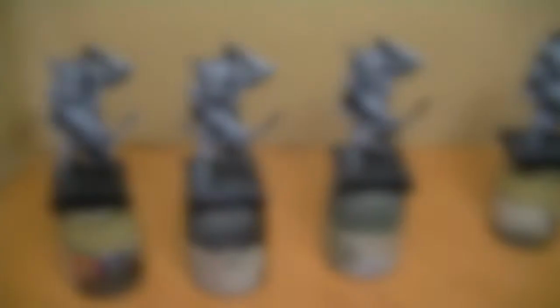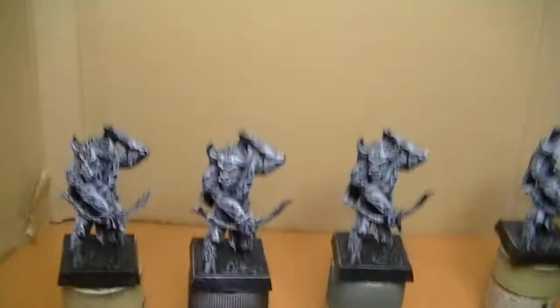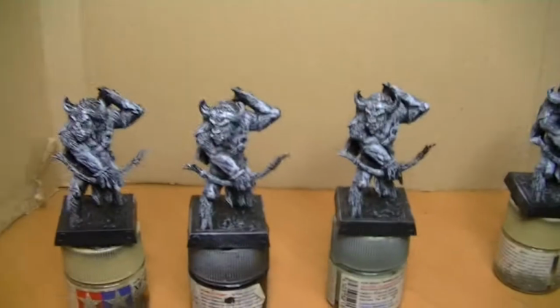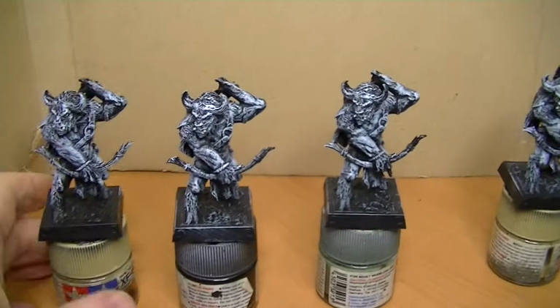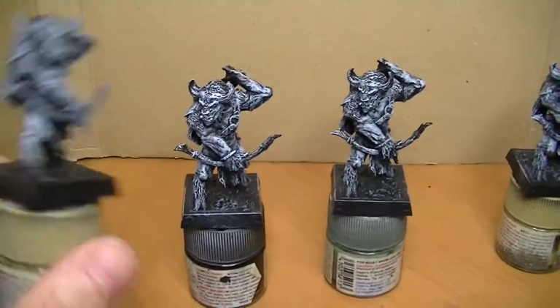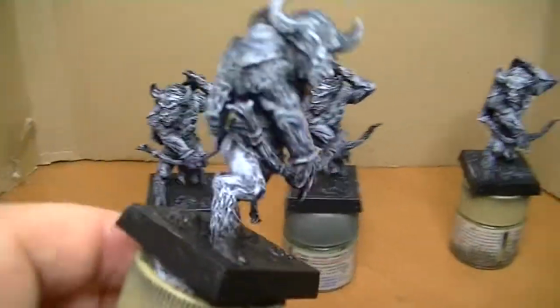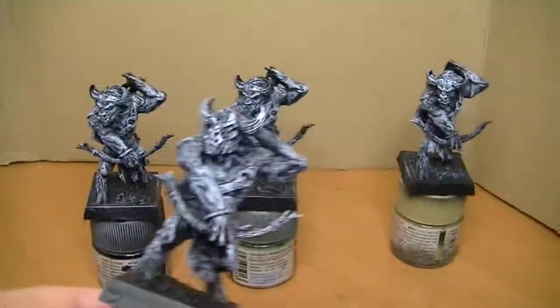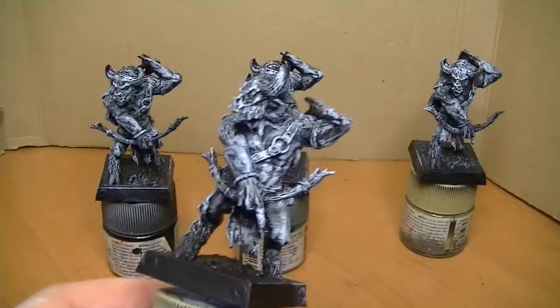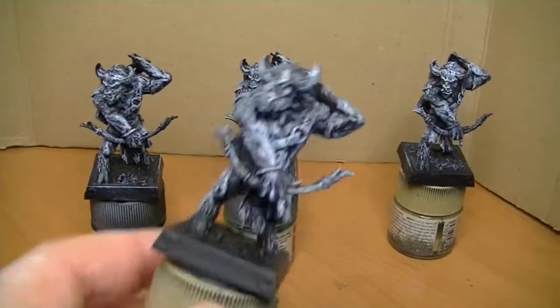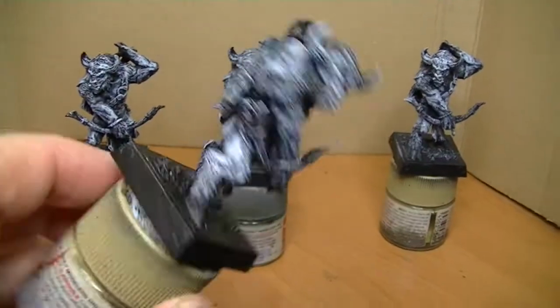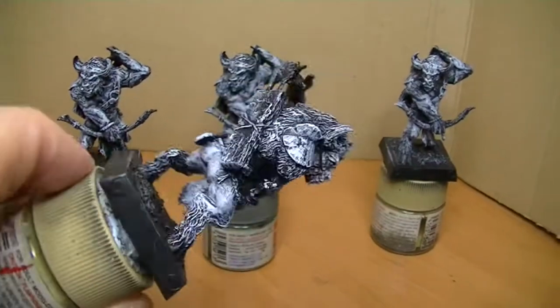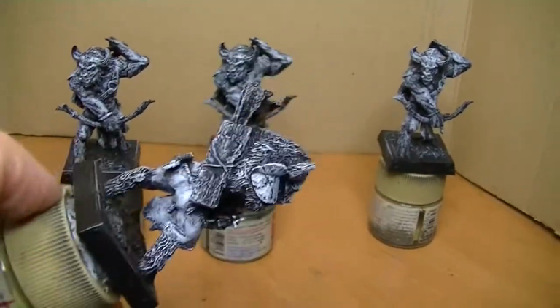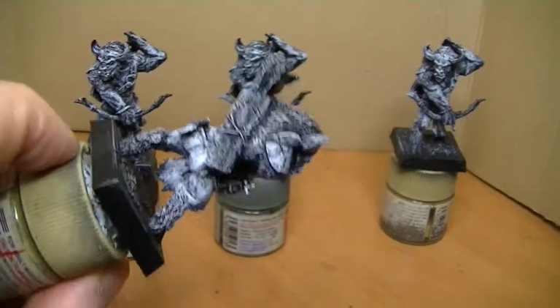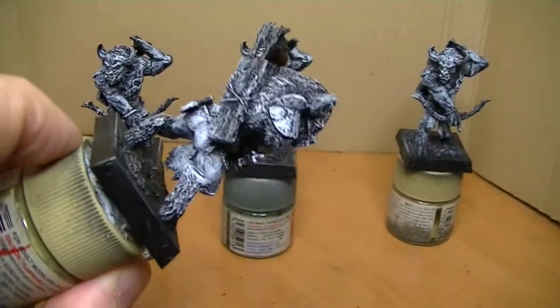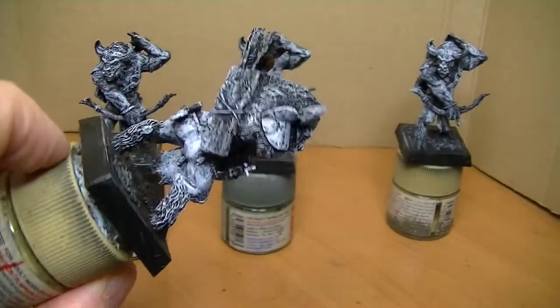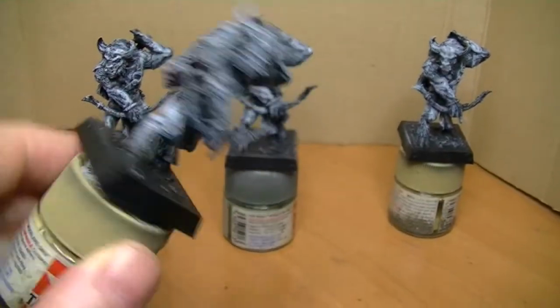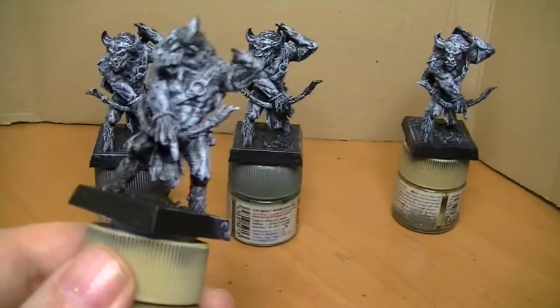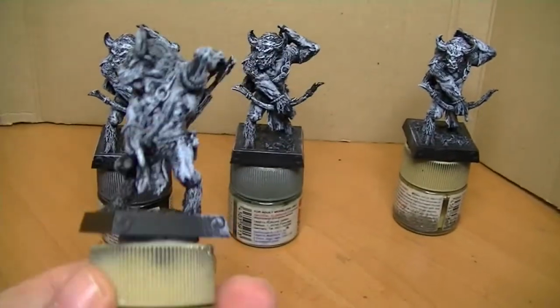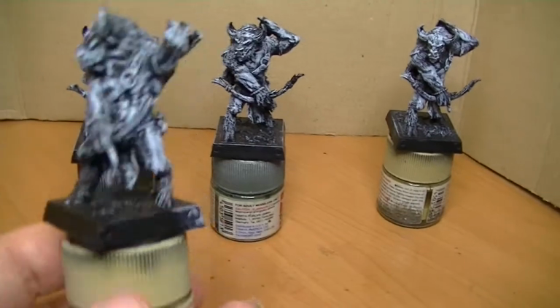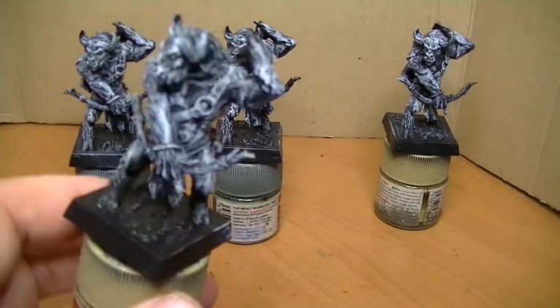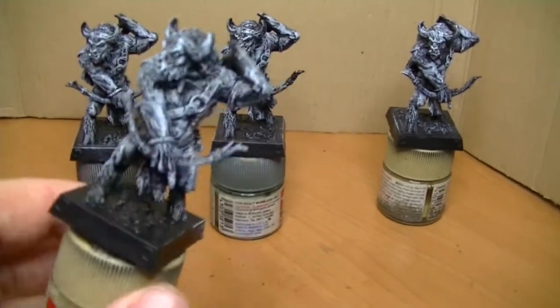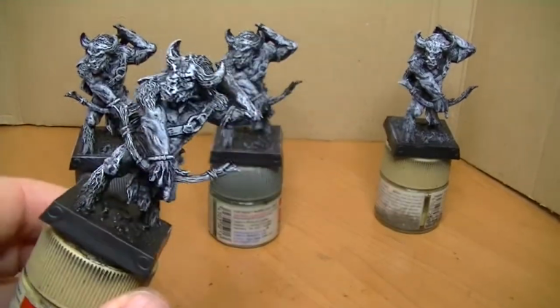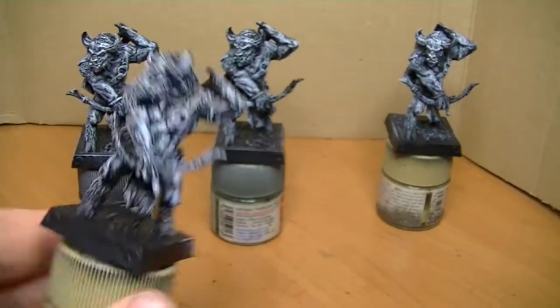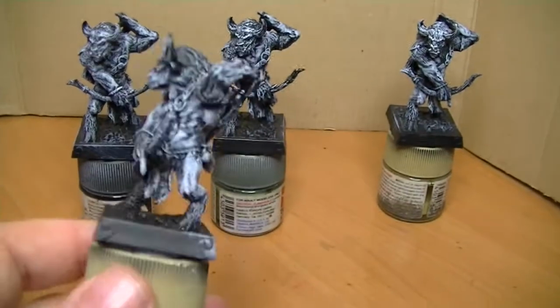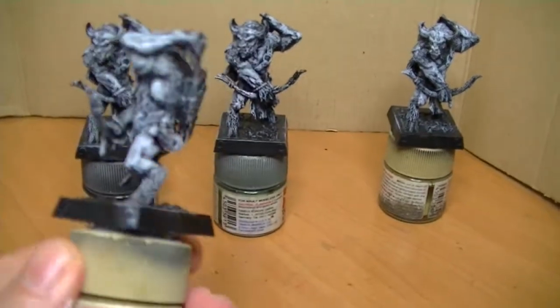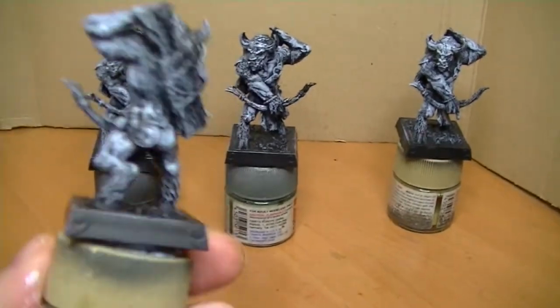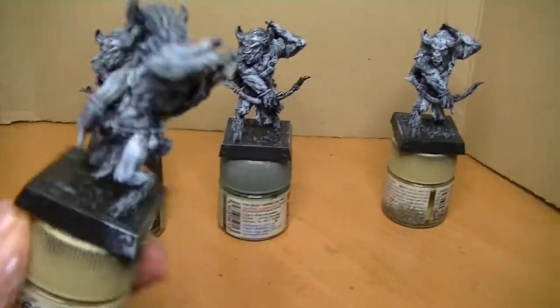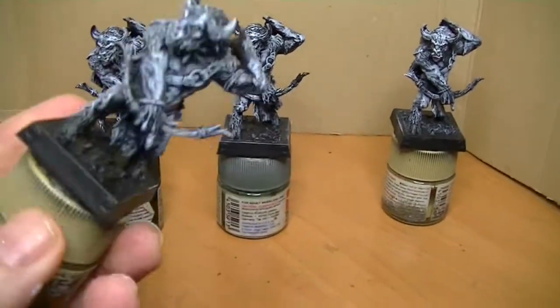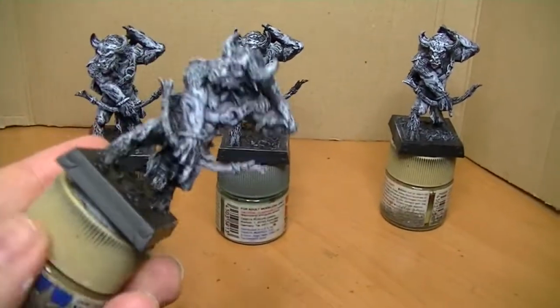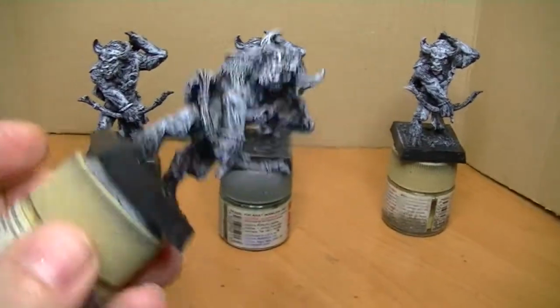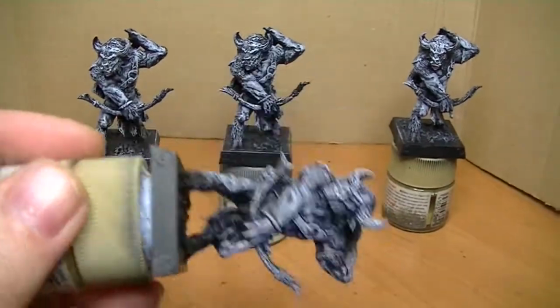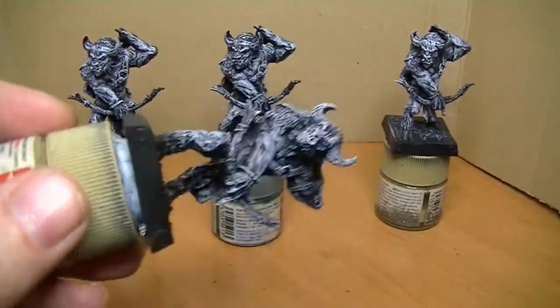The next thing I'm going to do is these. They're going to be blue as I've said, and I've just given them a quick highlight so I can actually see what I'm painting. So I'll get on and see how we crack on with them.